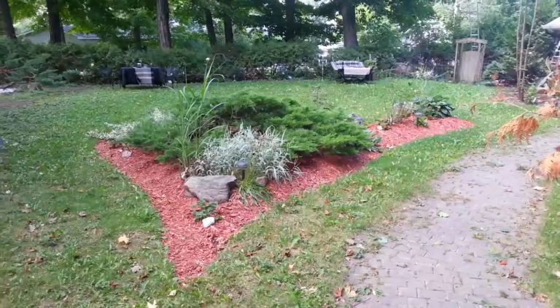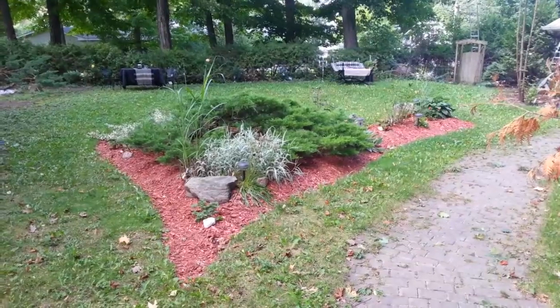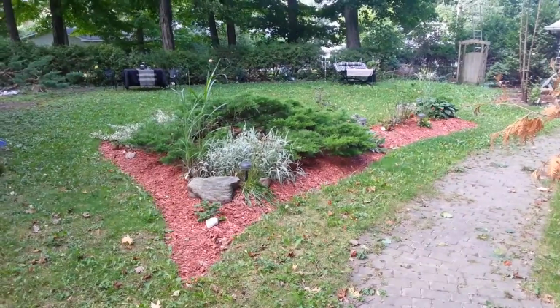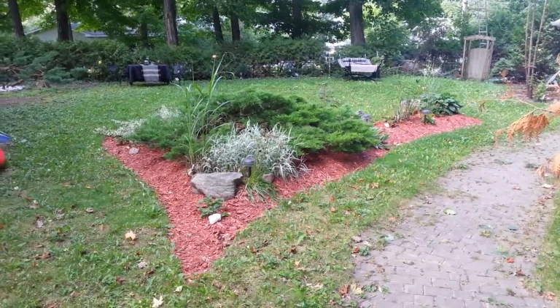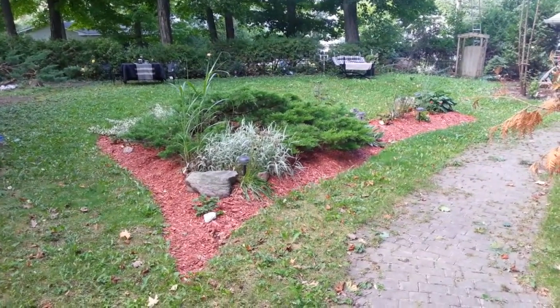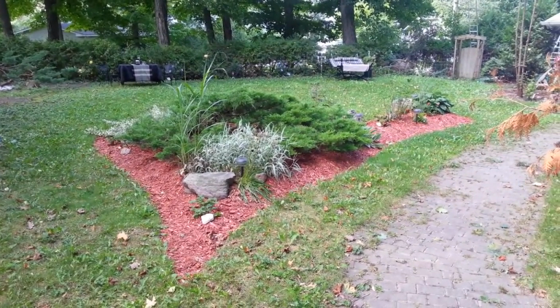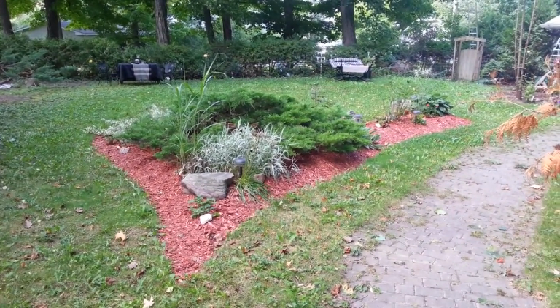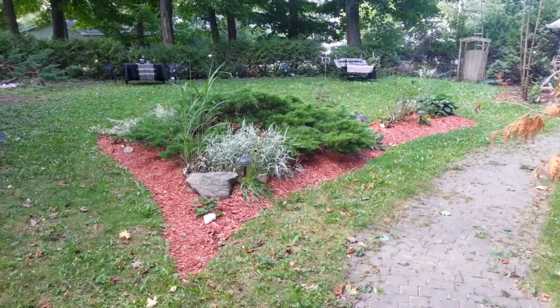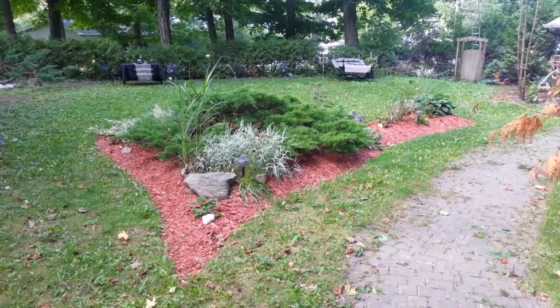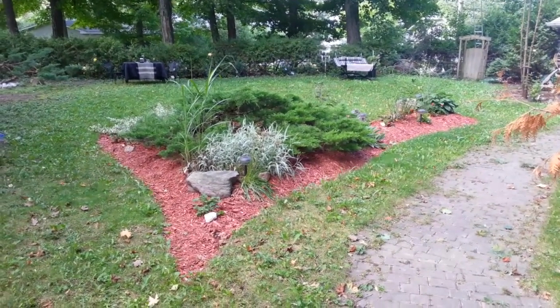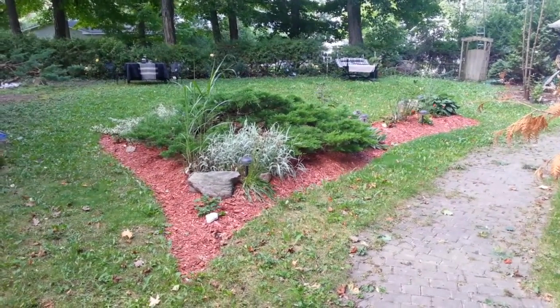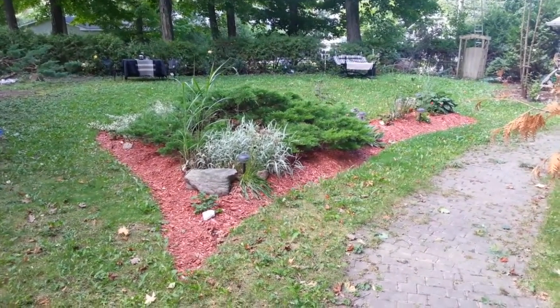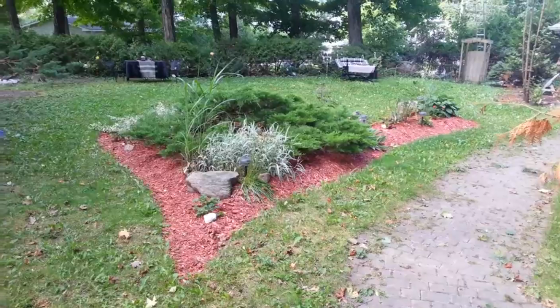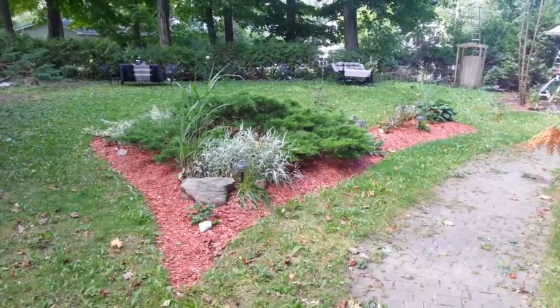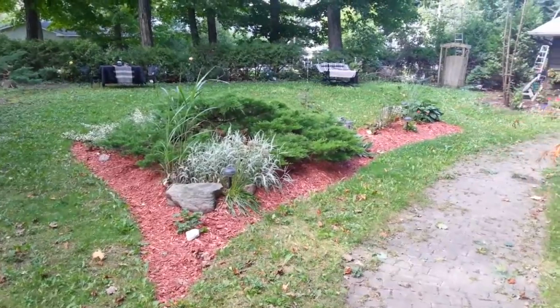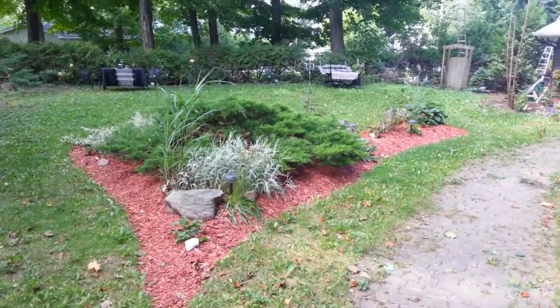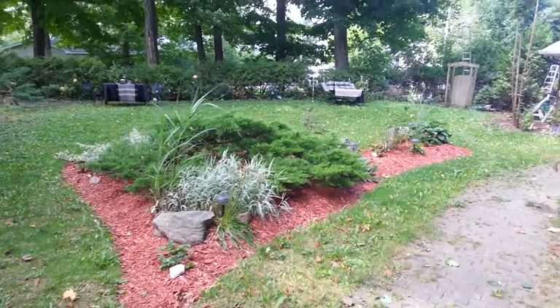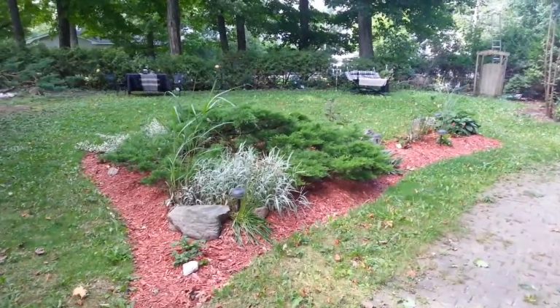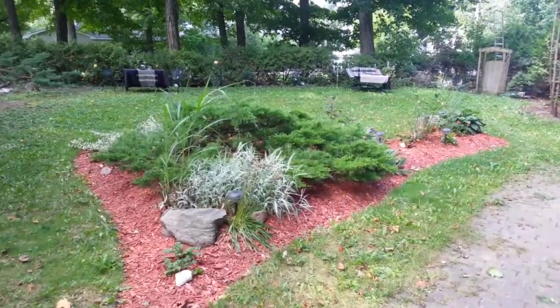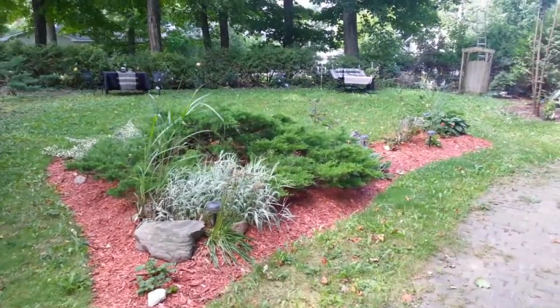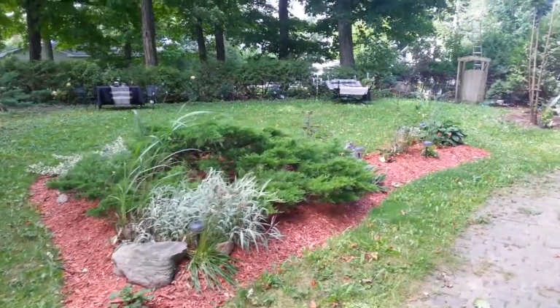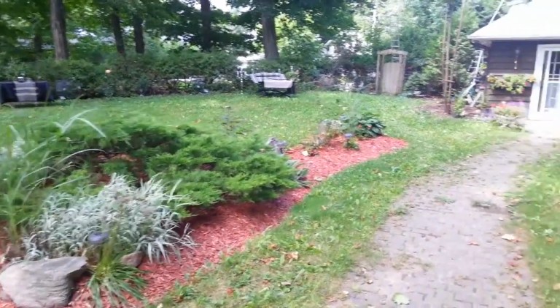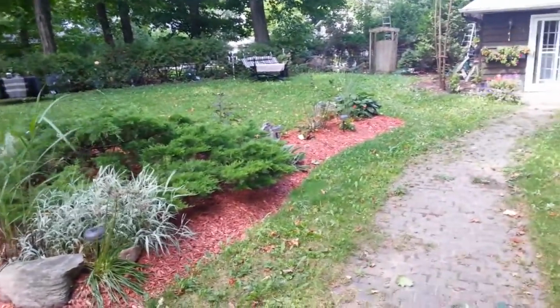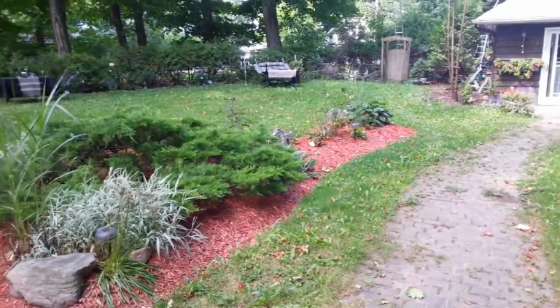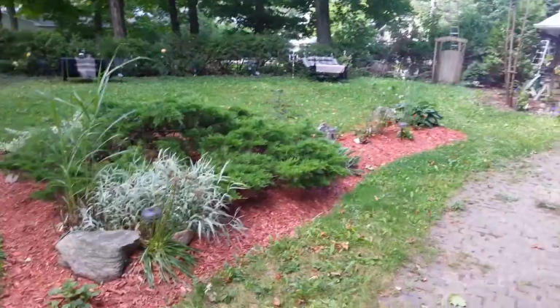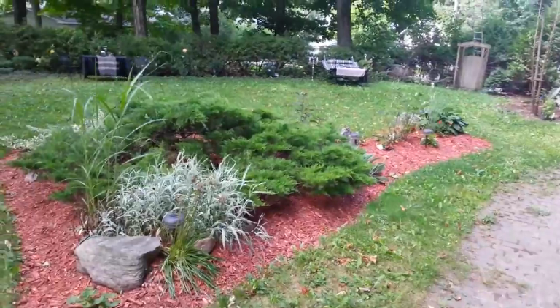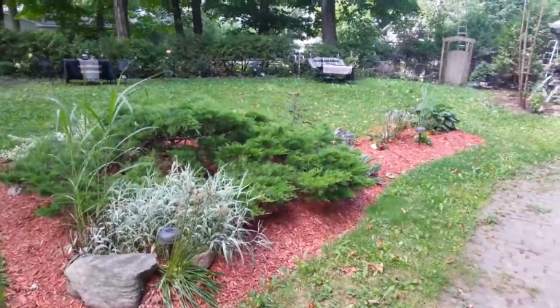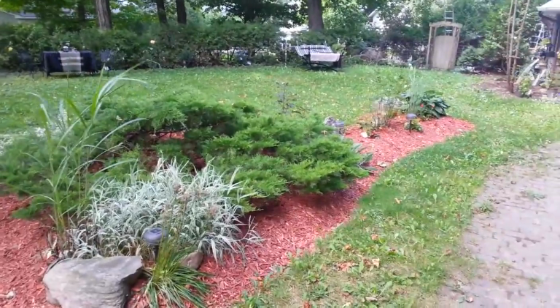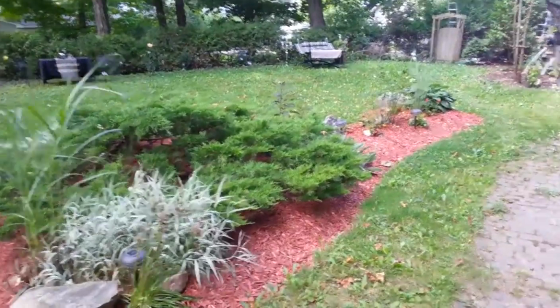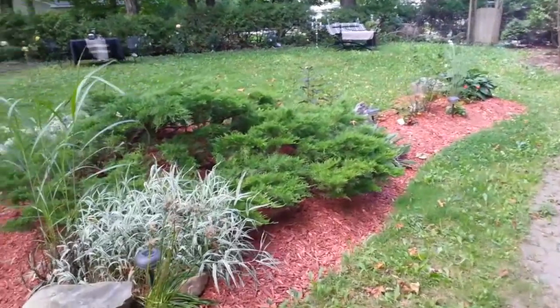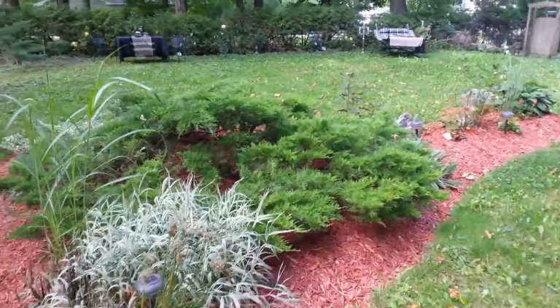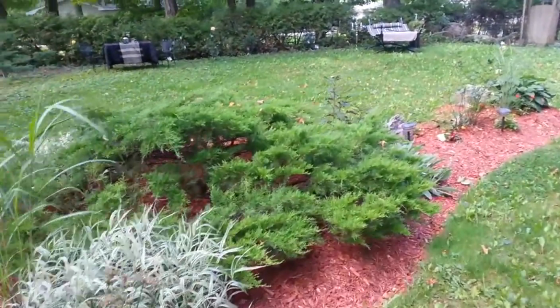Hey everyone, I just thought I'd video record this. I was gonna do a landscape shot, but it's easier just to videotape it. So here's the front garden when you're coming walking in, and it's looking great.